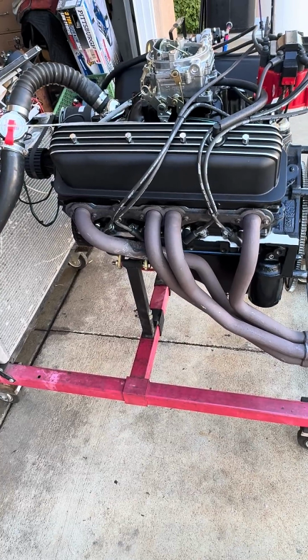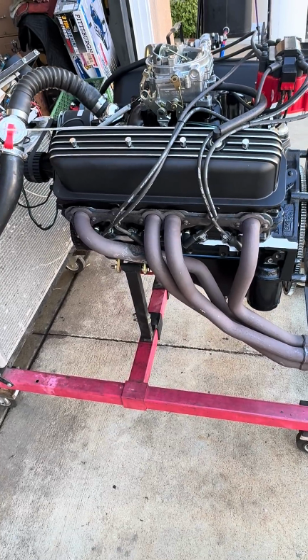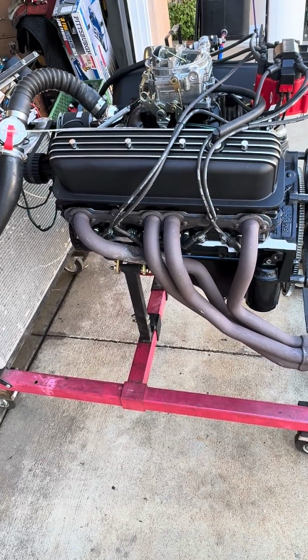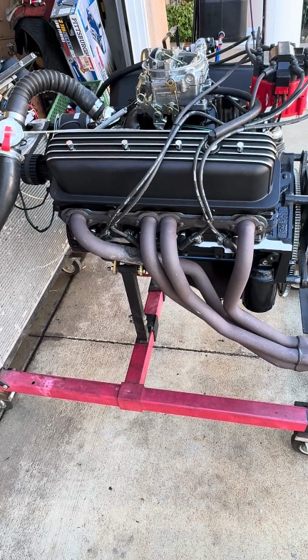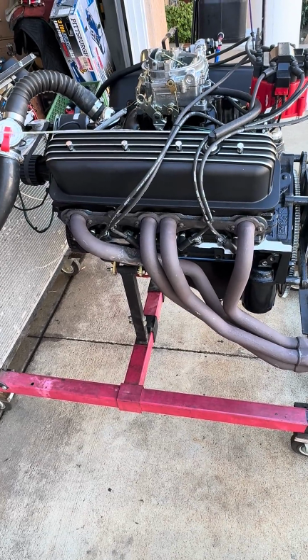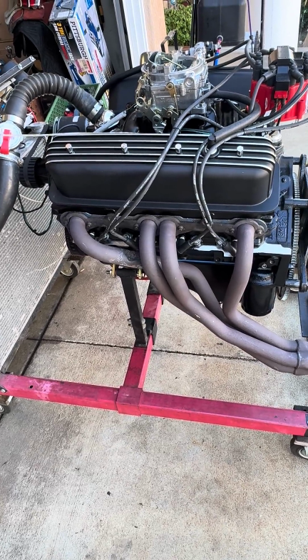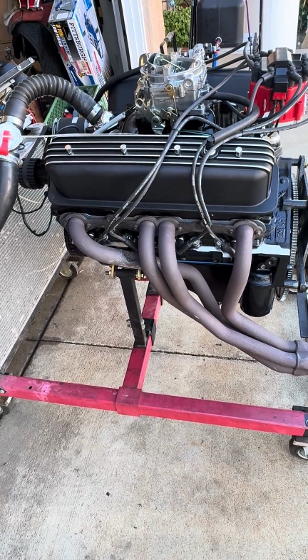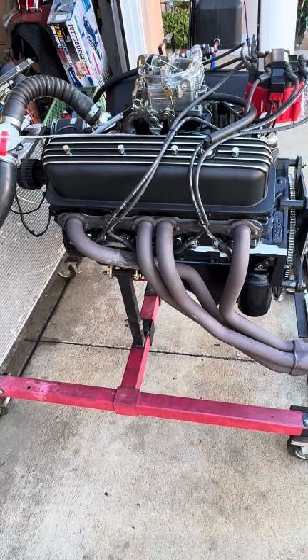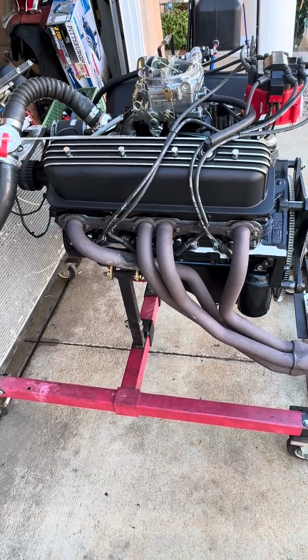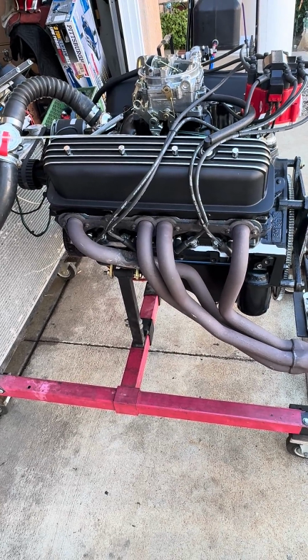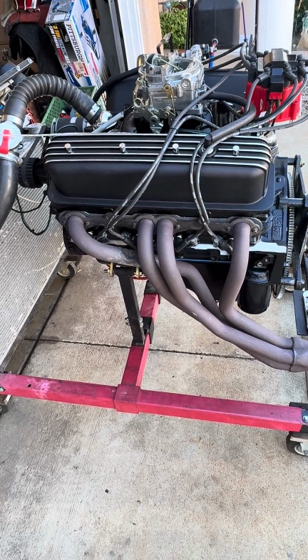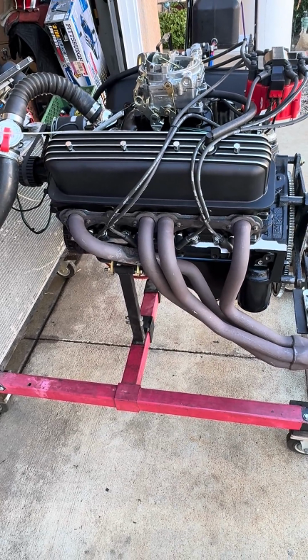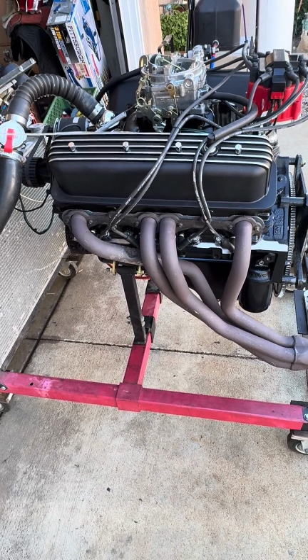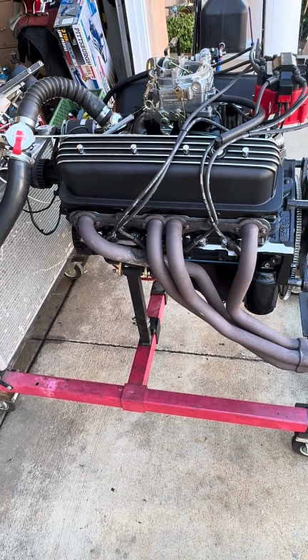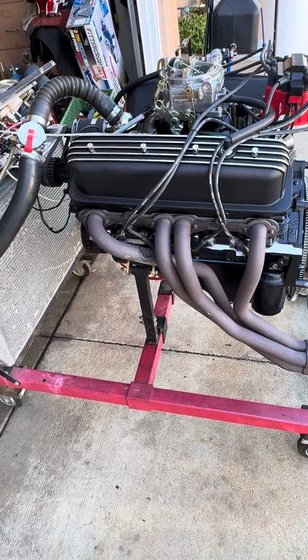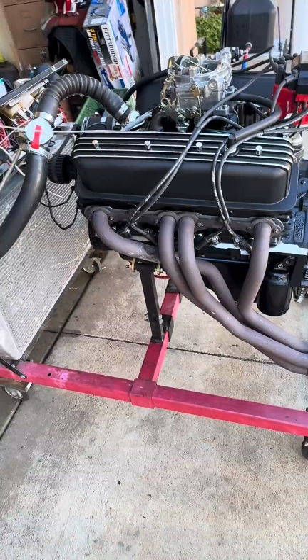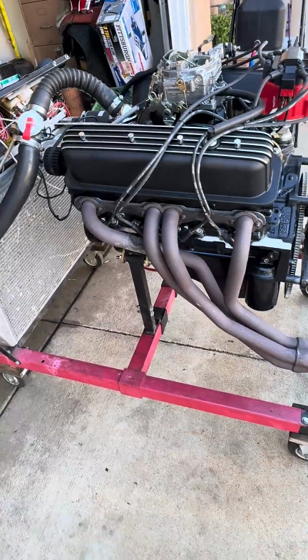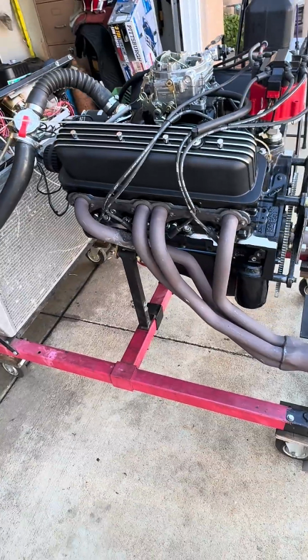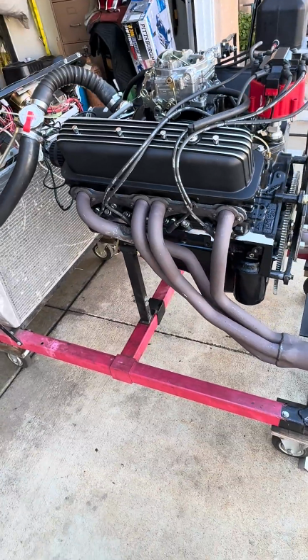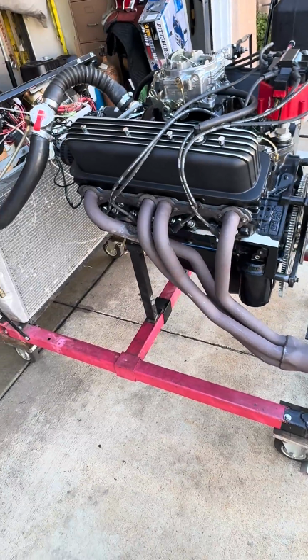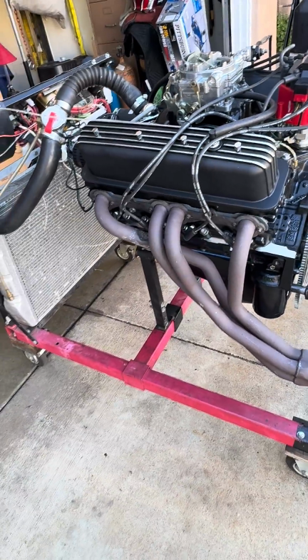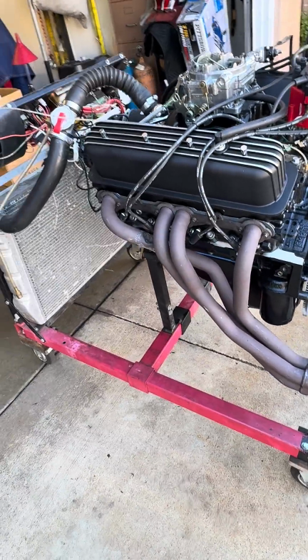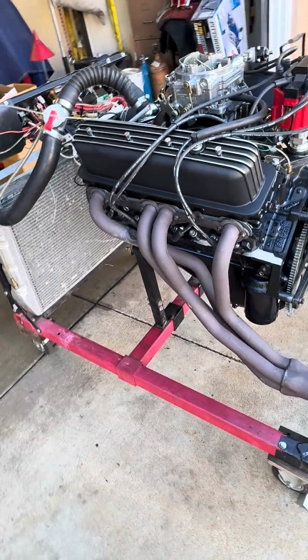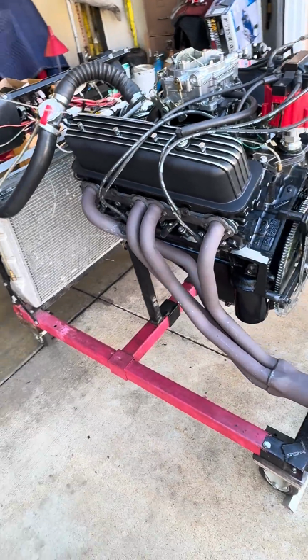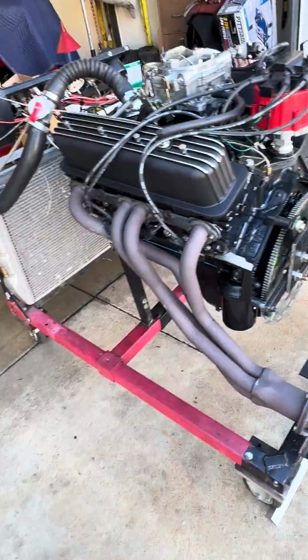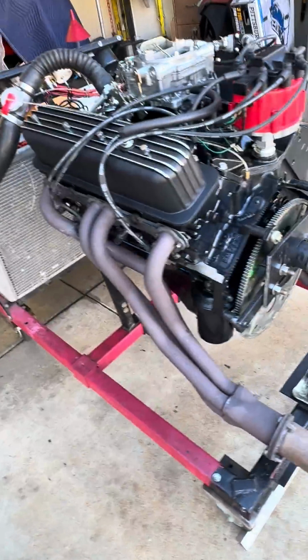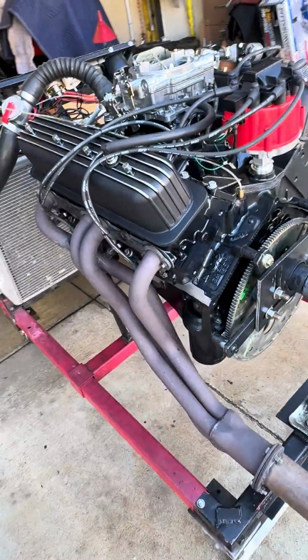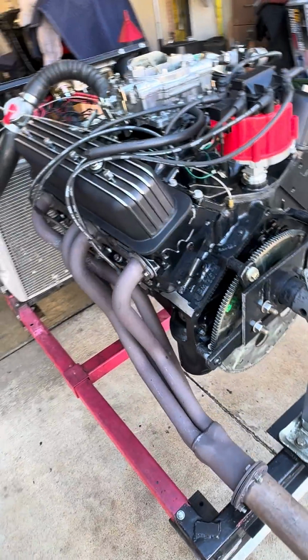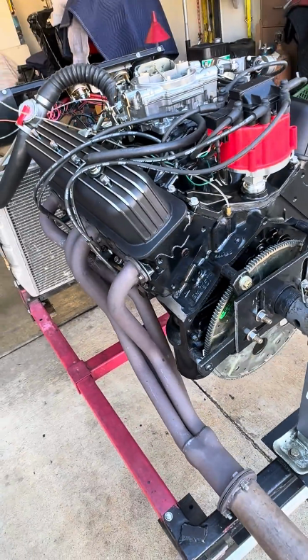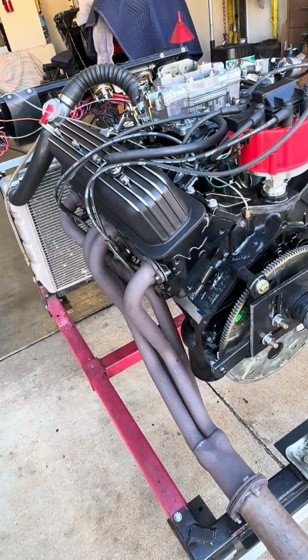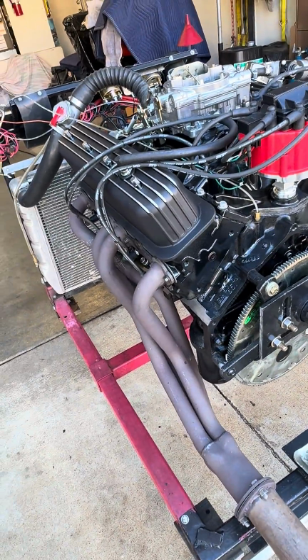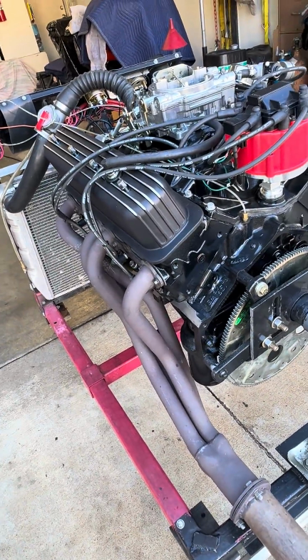It's got the EngineQuest Vortex-style cylinder heads. They've got stainless steel valves, upgraded springs, and are pocket ported to get a little more power out of it, along with a three-angle valve cut.